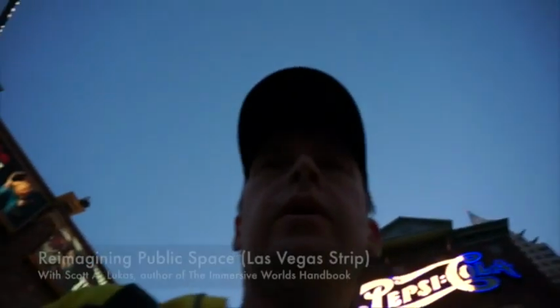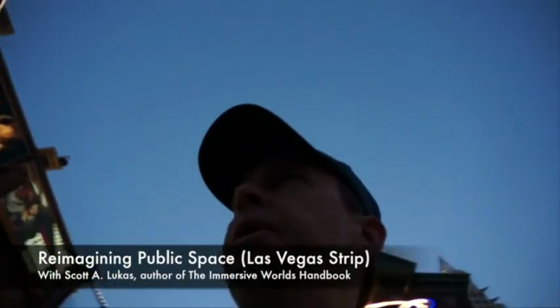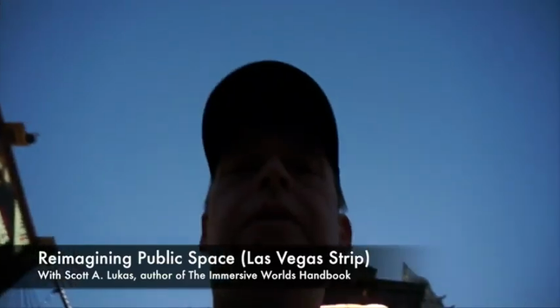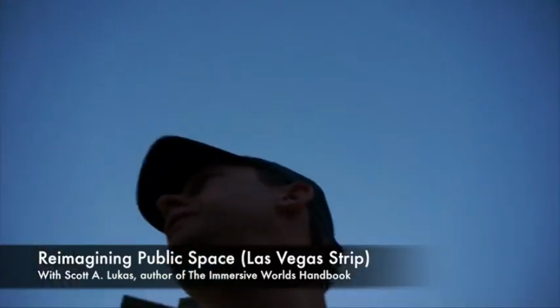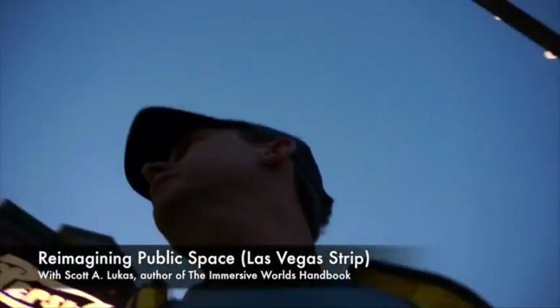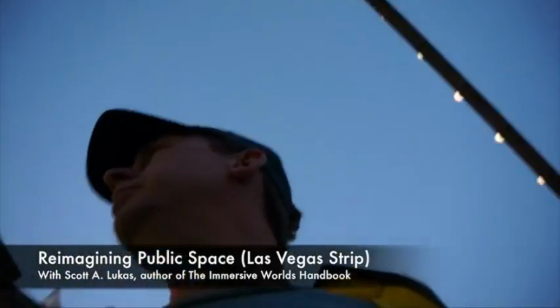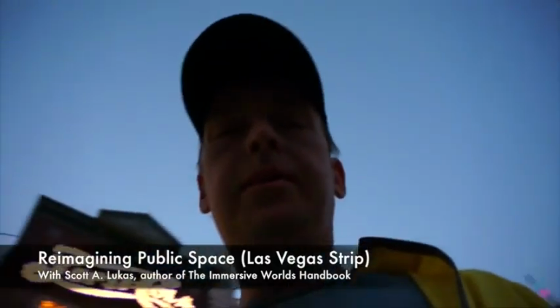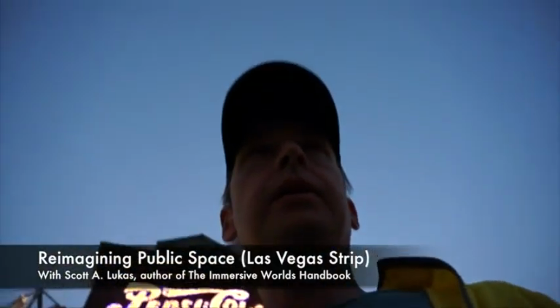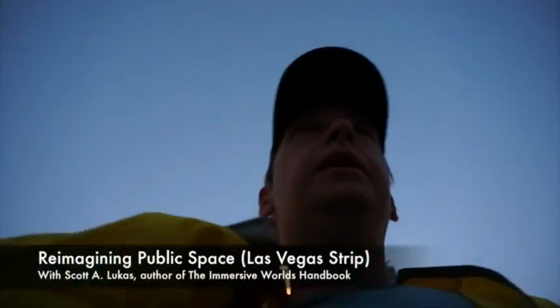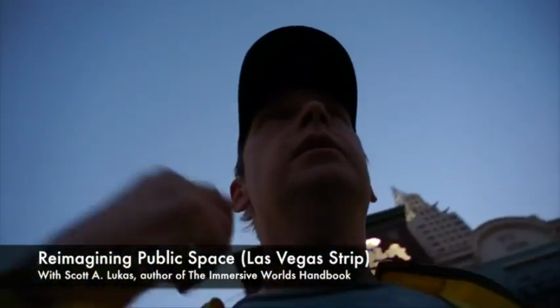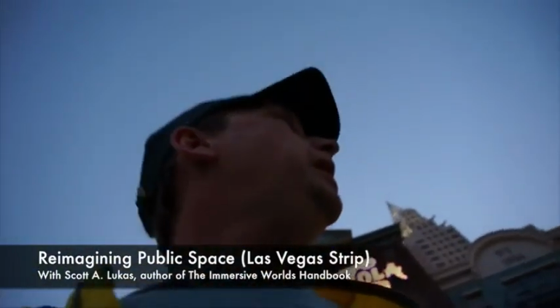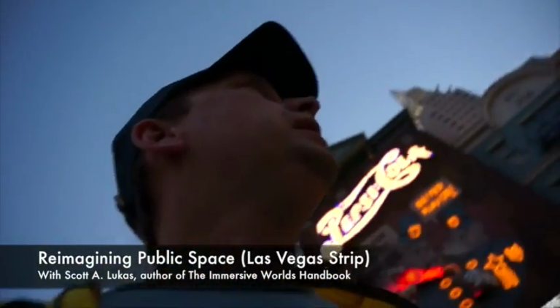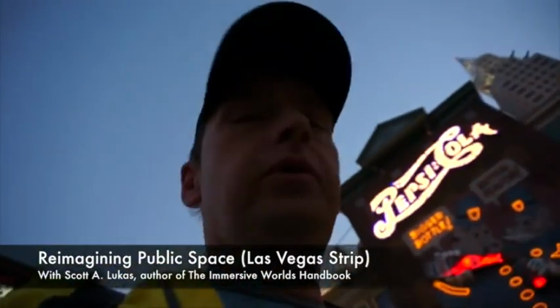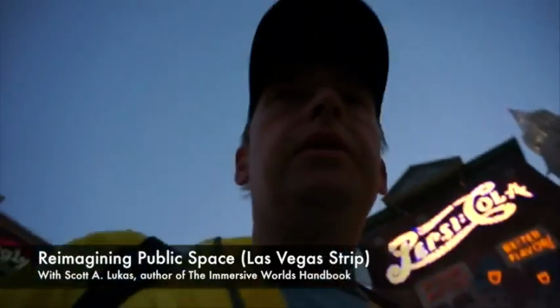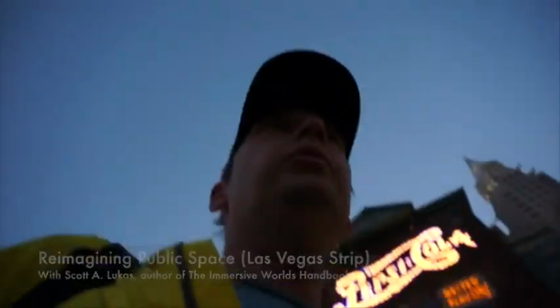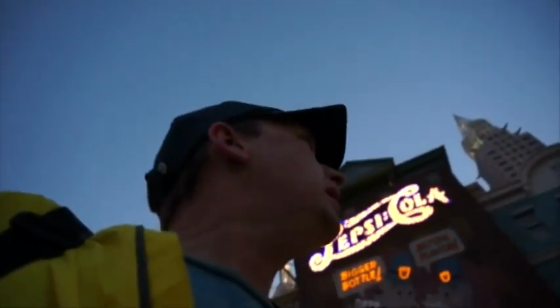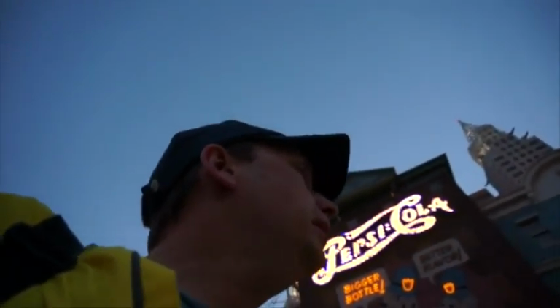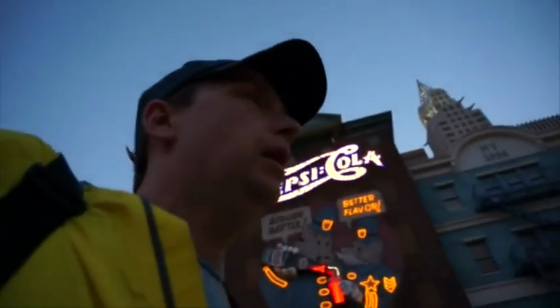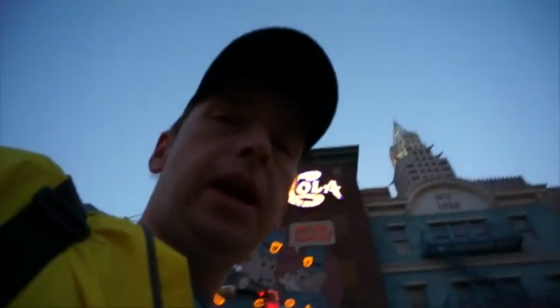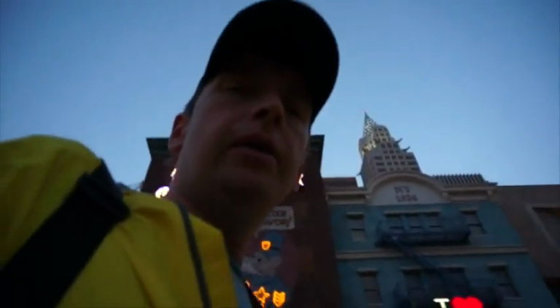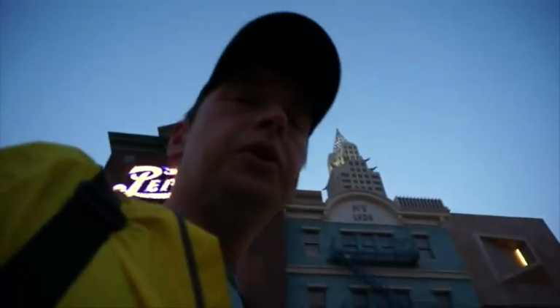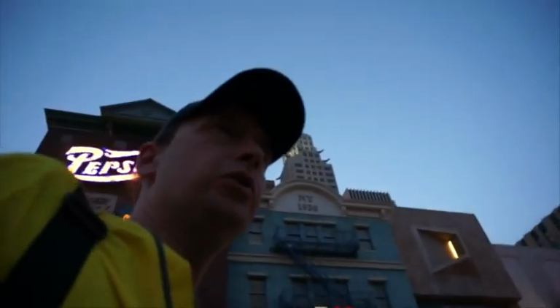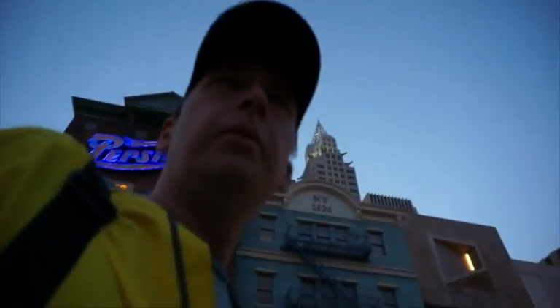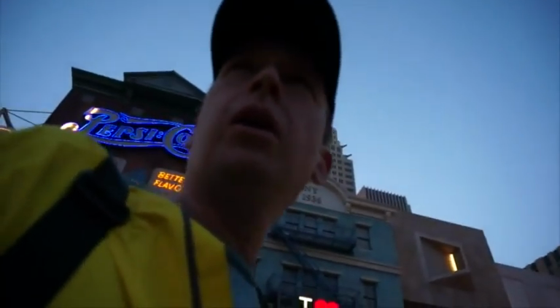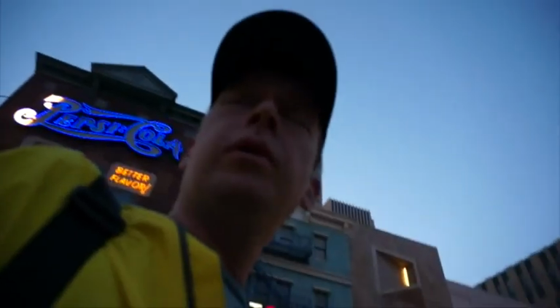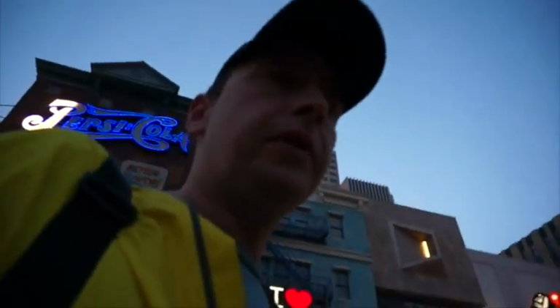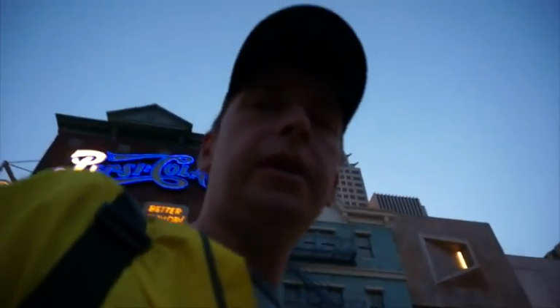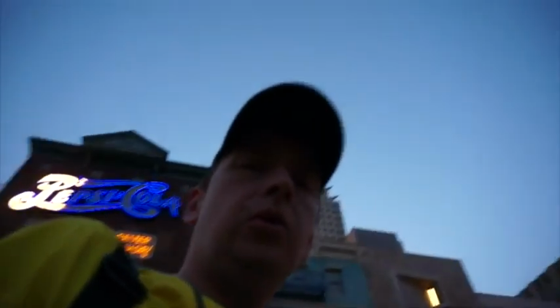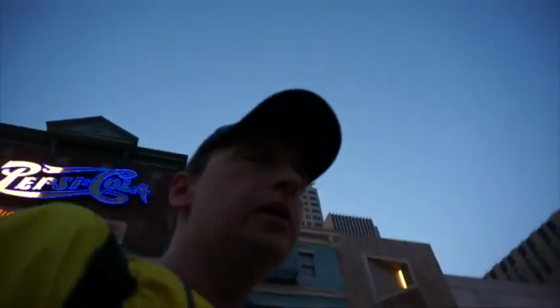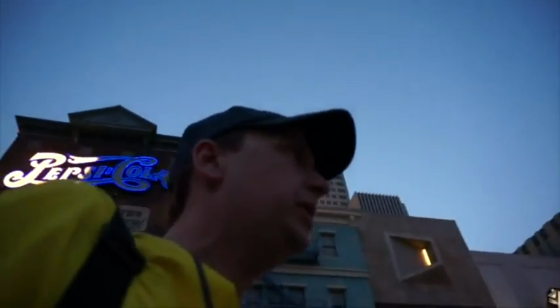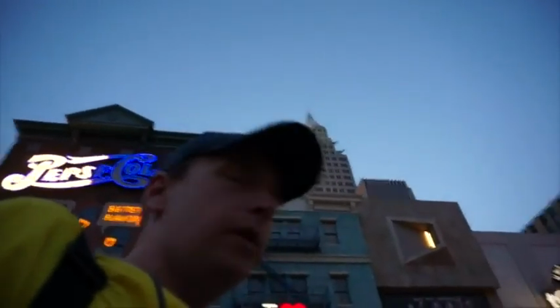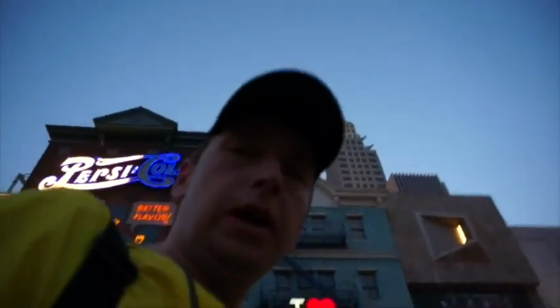Welcome back to another video feature of the Immersive Worlds Handbook. I am in Las Vegas and I'm taking you through the redesign of the area out in front of New York, New York and the Monte Carlo on this very windy night. So let me take you around for a look.